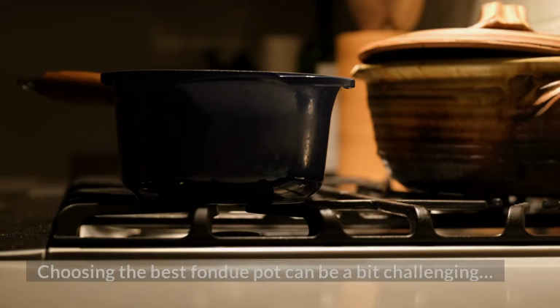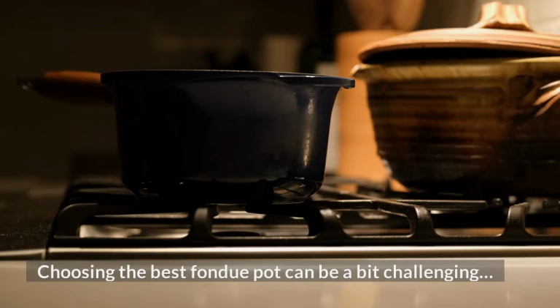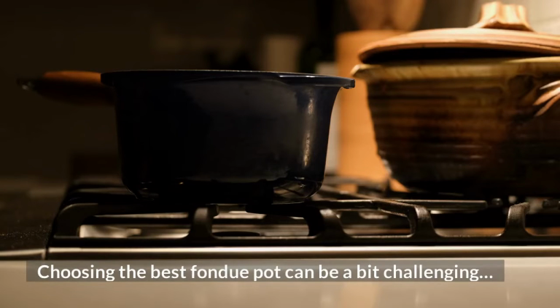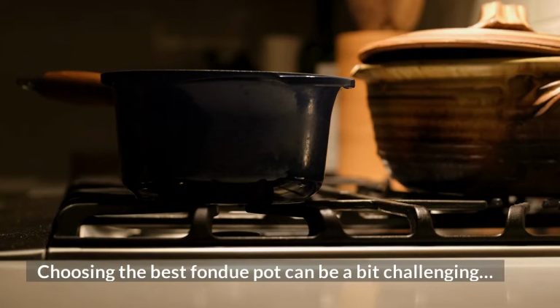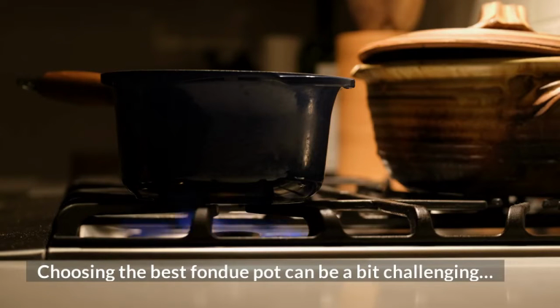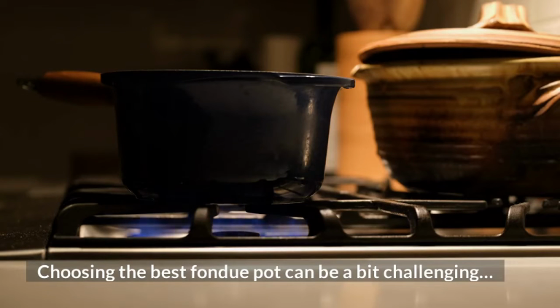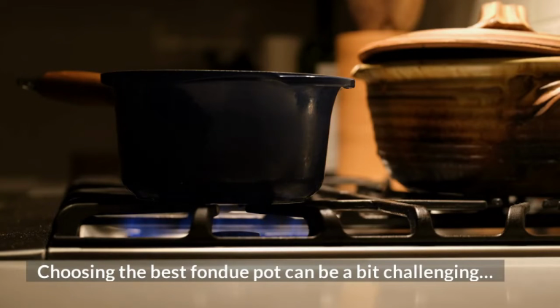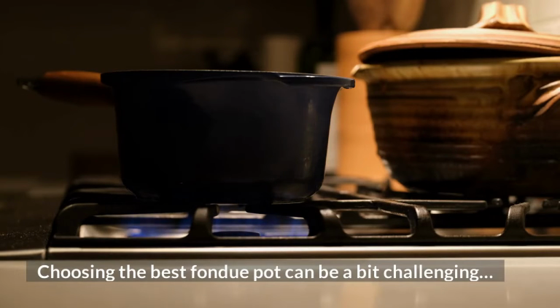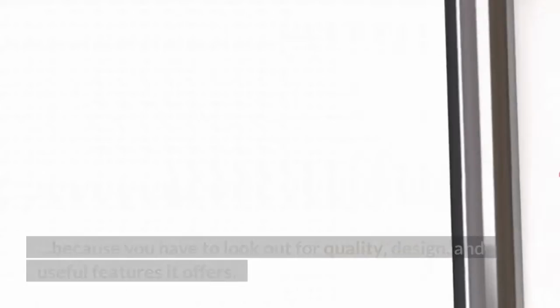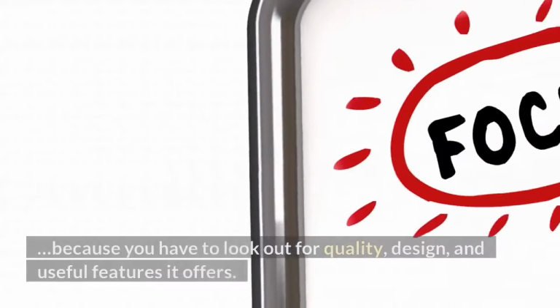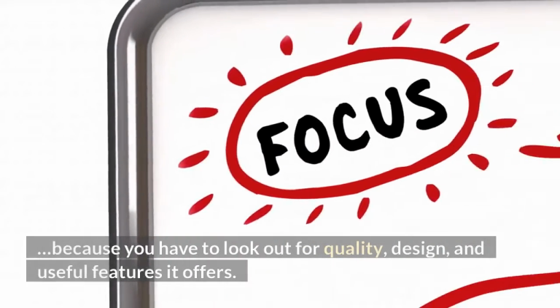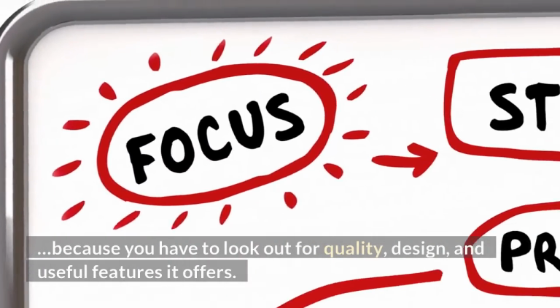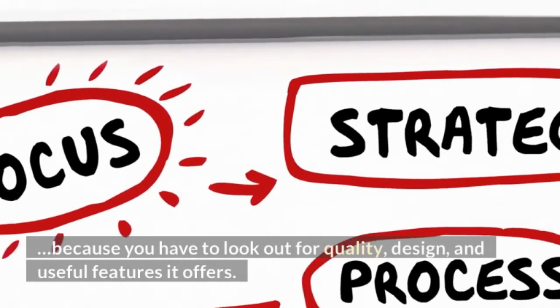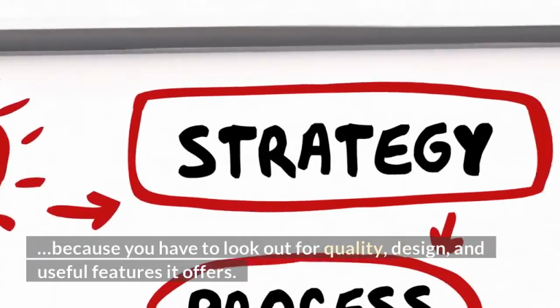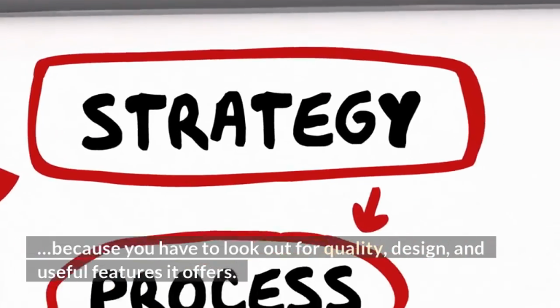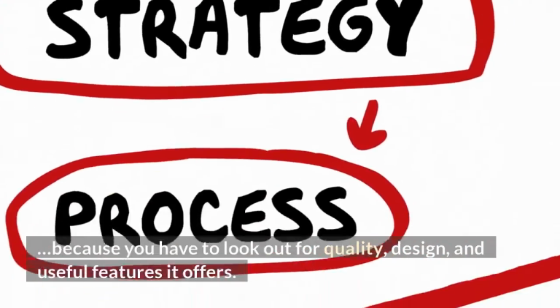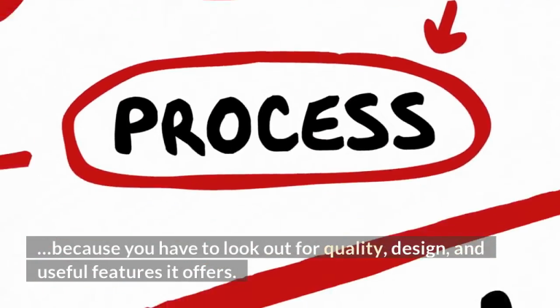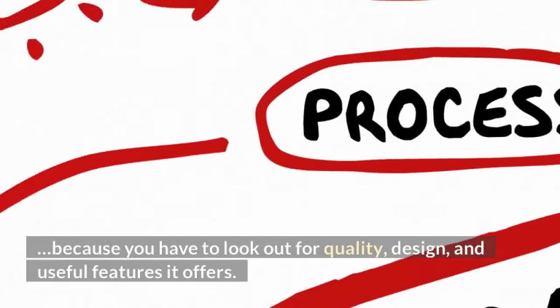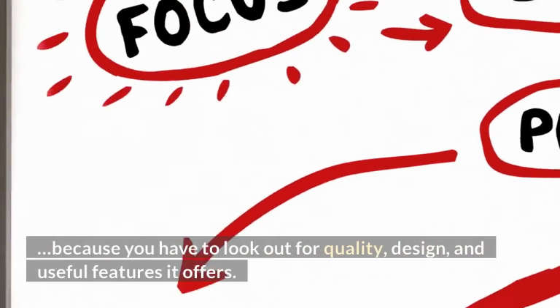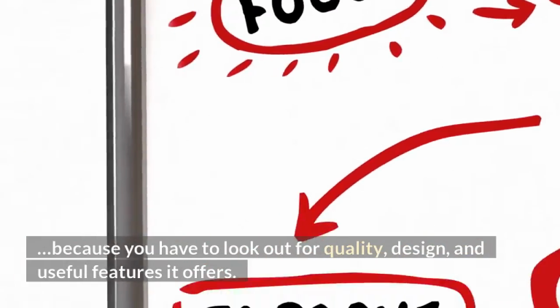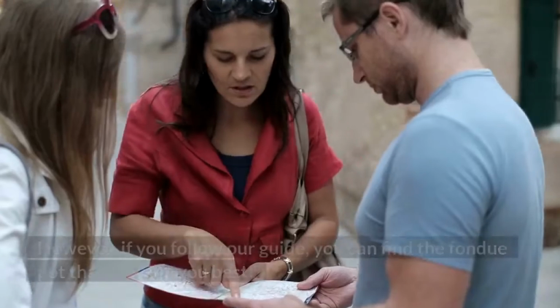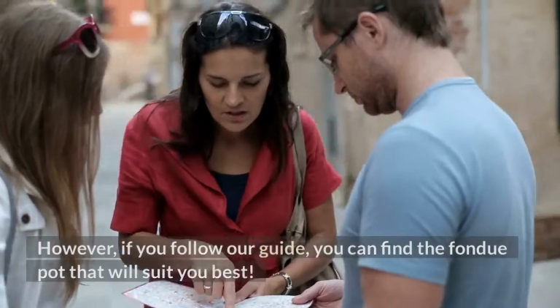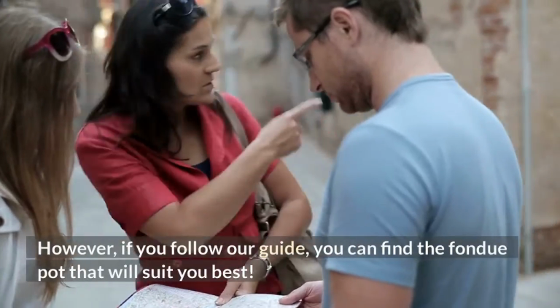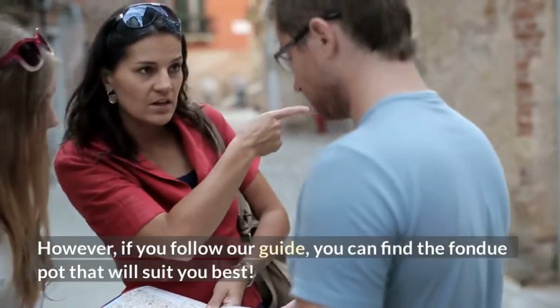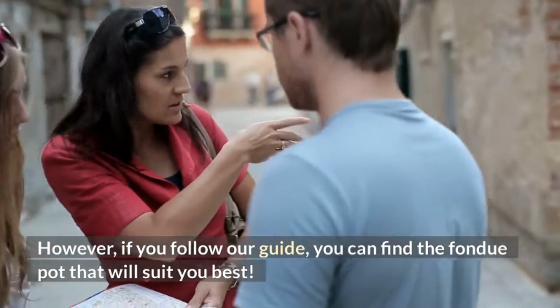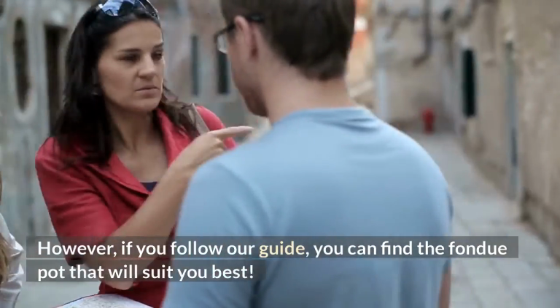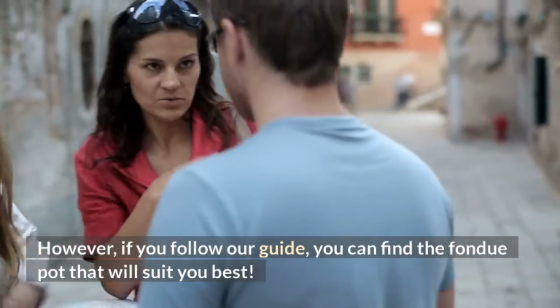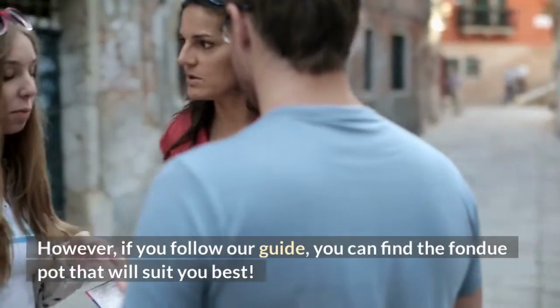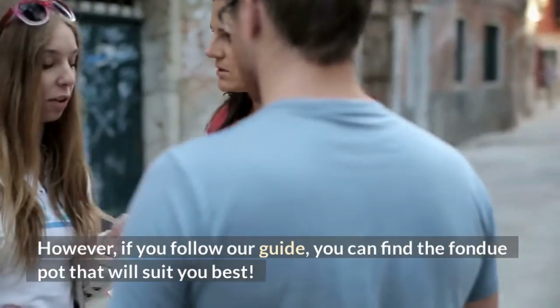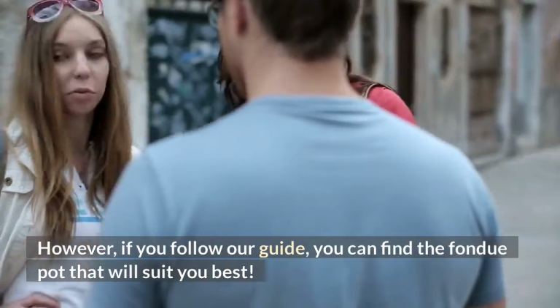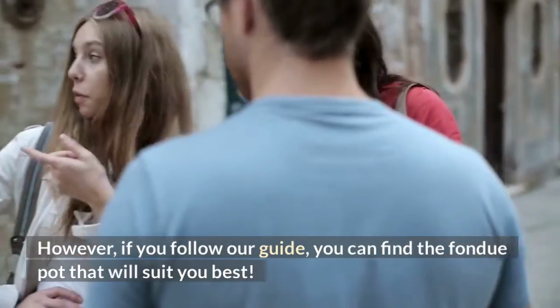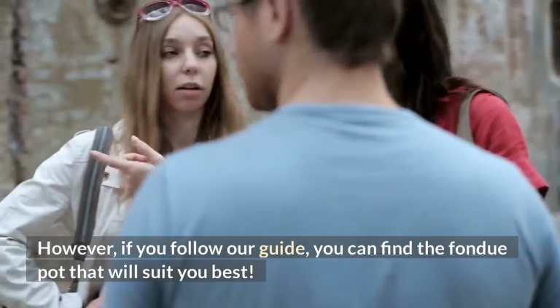Choosing the best fondue pot can be a bit challenging, because you have to look out for quality, design, and useful features it offers. However, if you follow our guide, you can find the fondue pot that will suit you best.